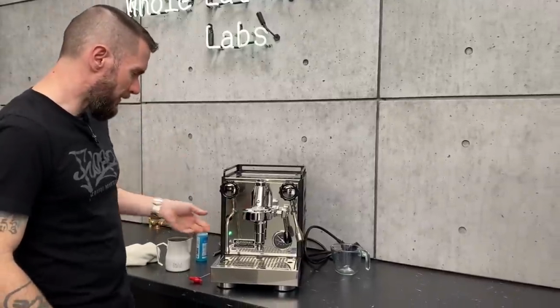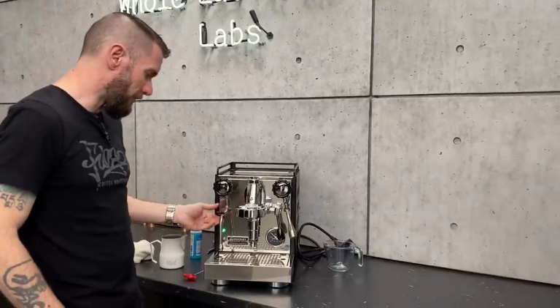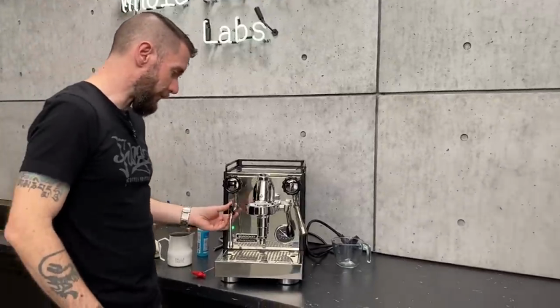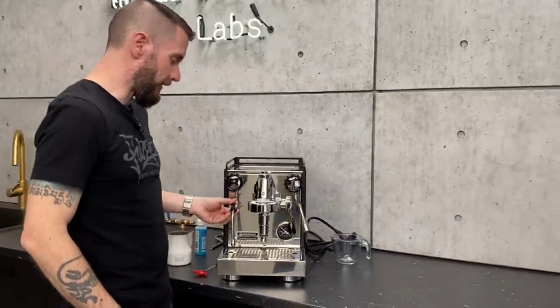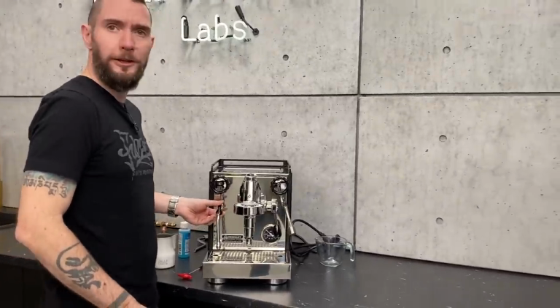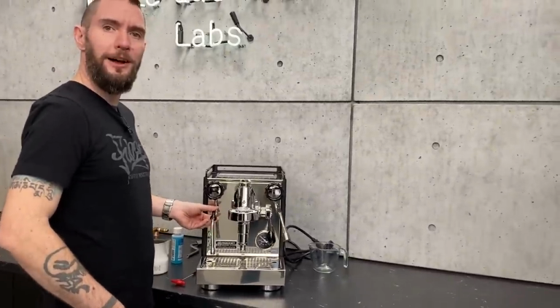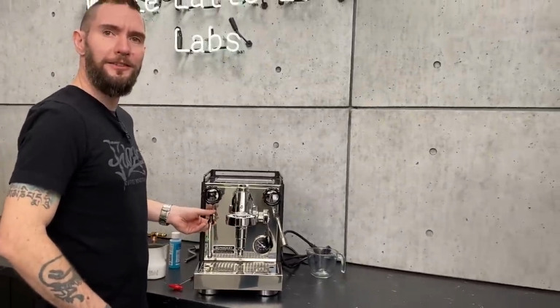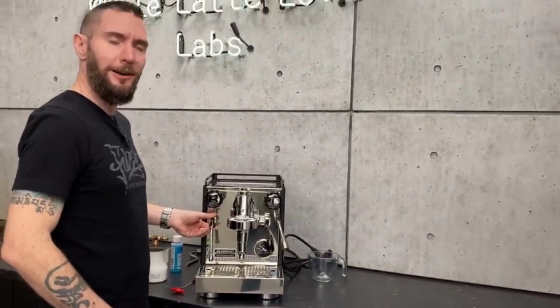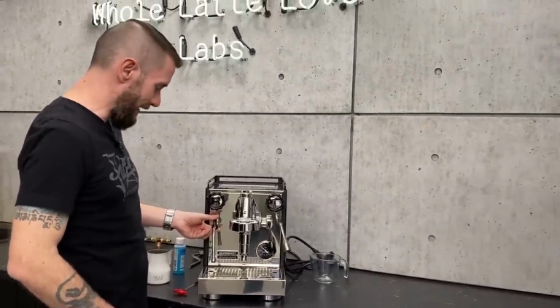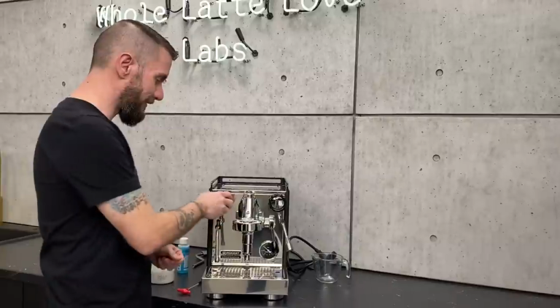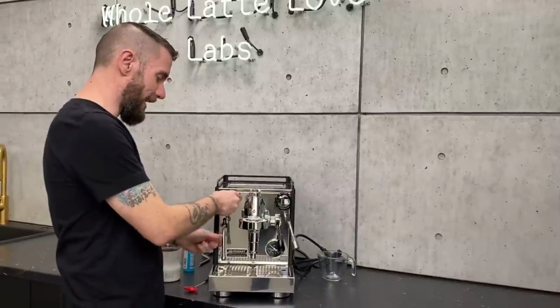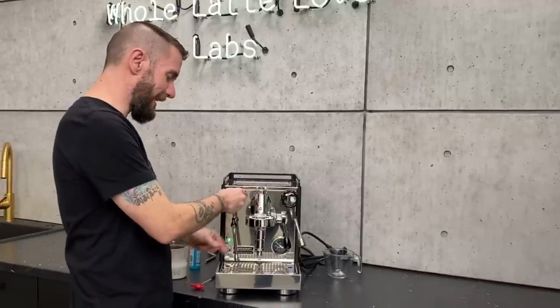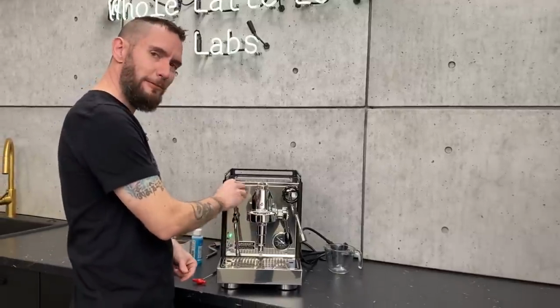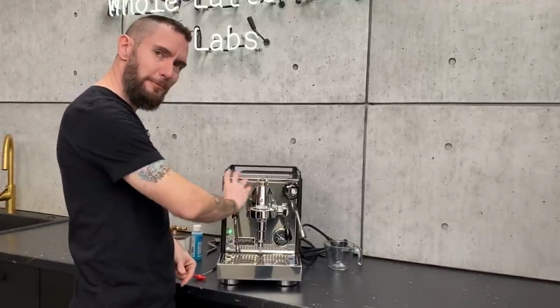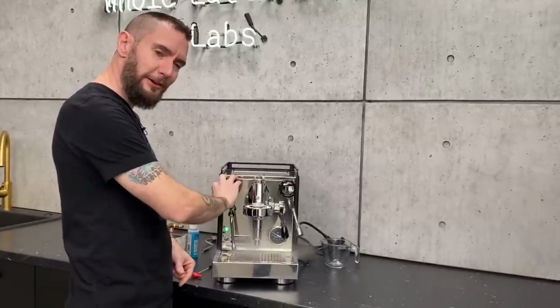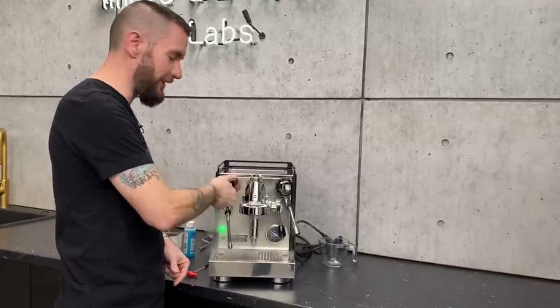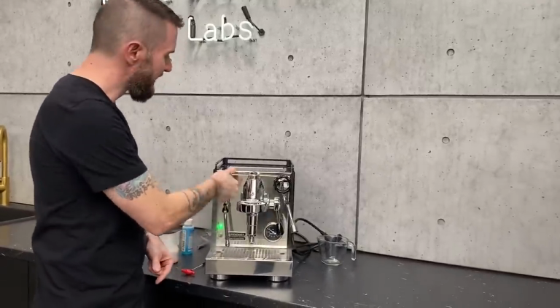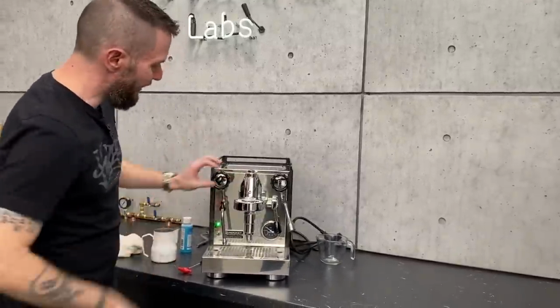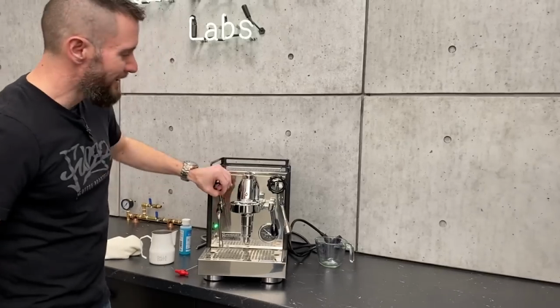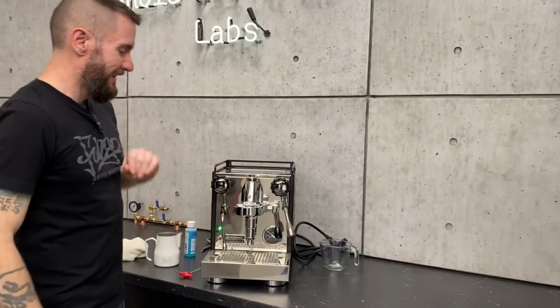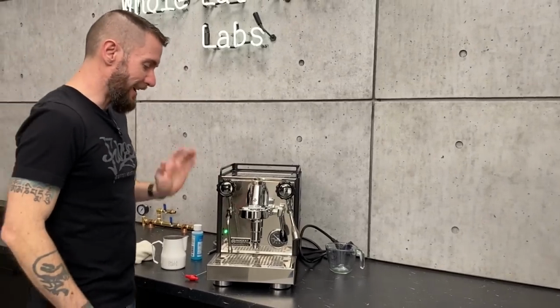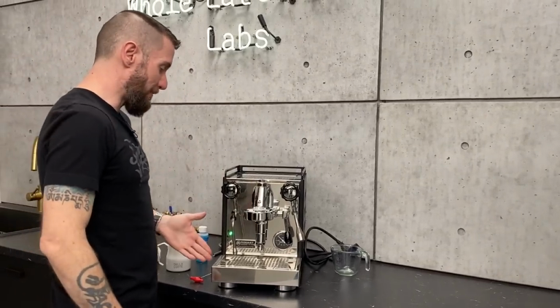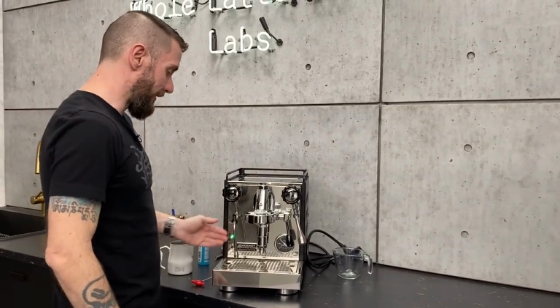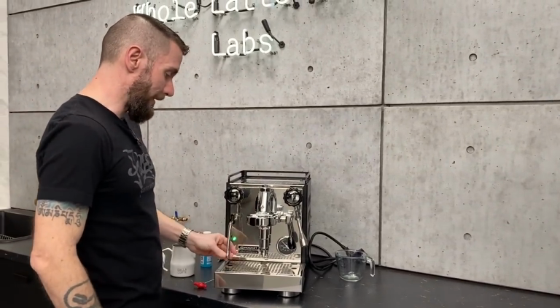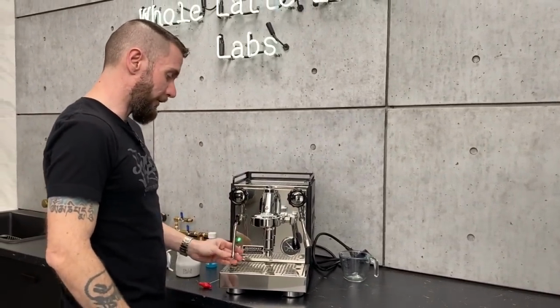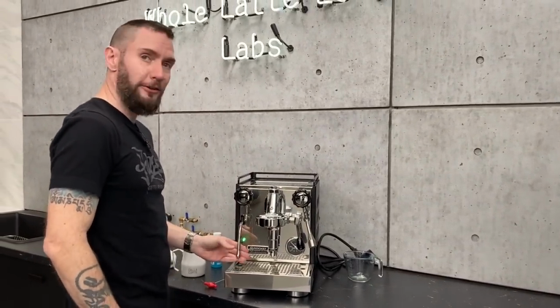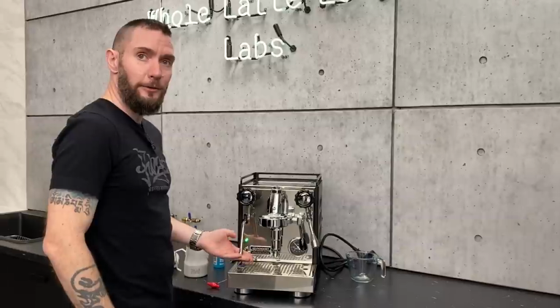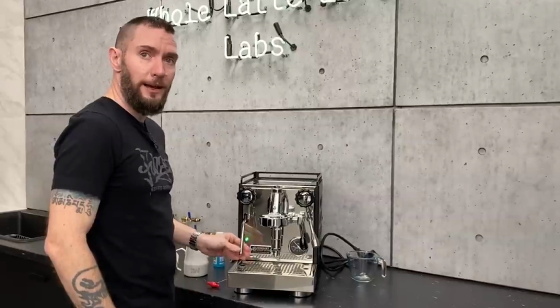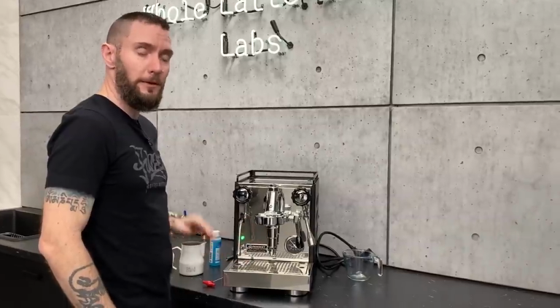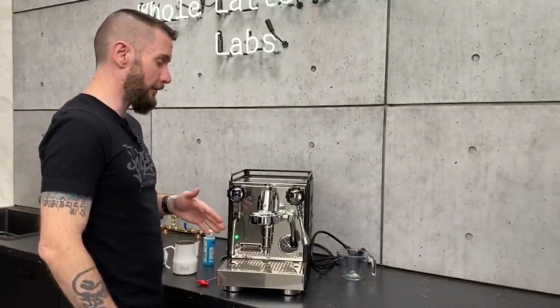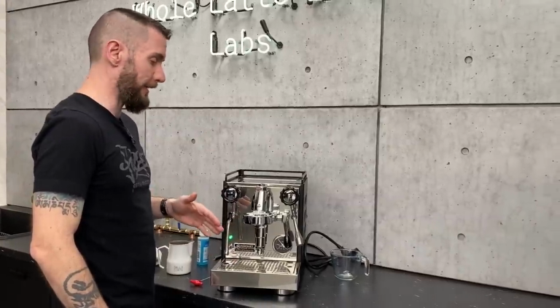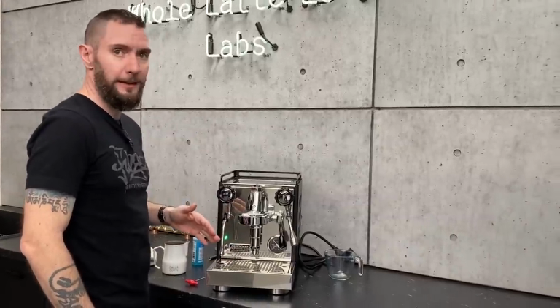Especially because my seven-year-old has started learning to make lattes. Start them young — got to get them to remember to purge. So I always try to make sure I do that when I'm doing my regular maintenance.